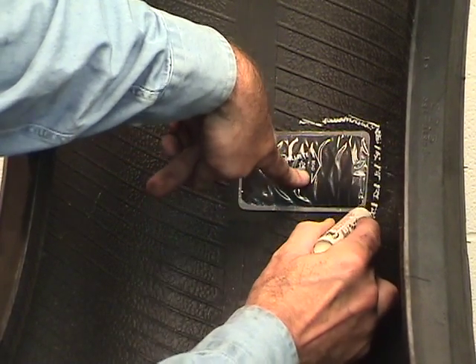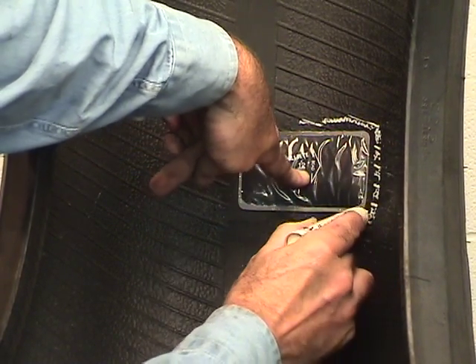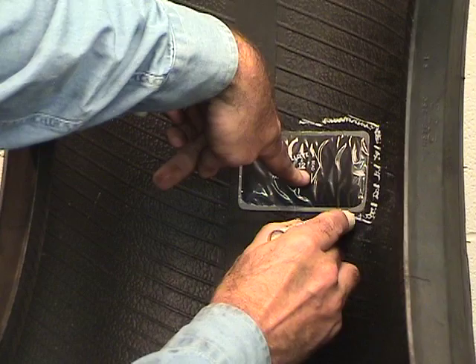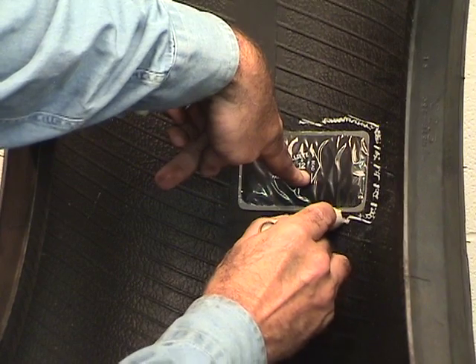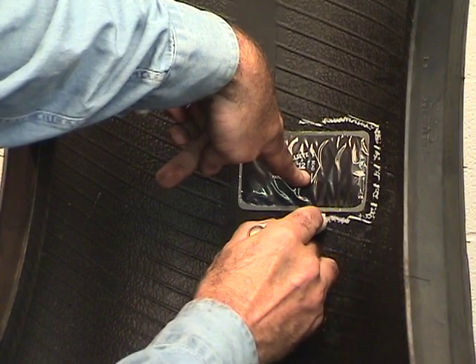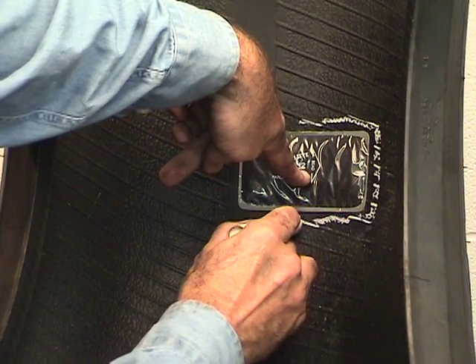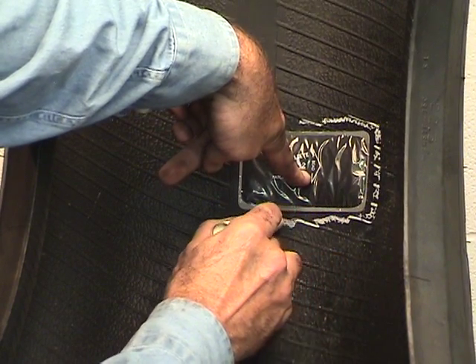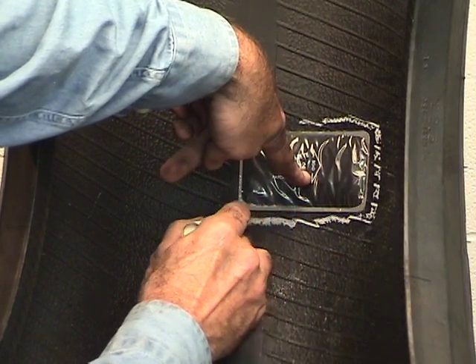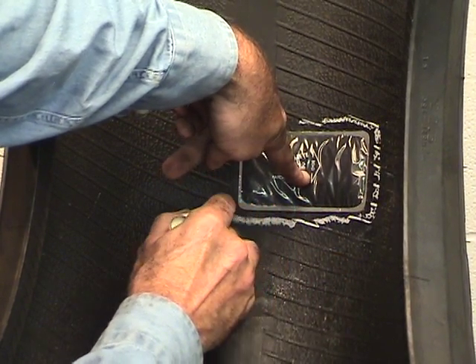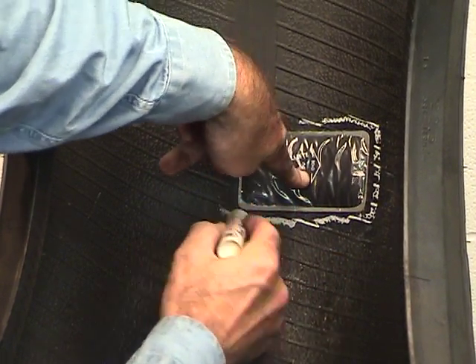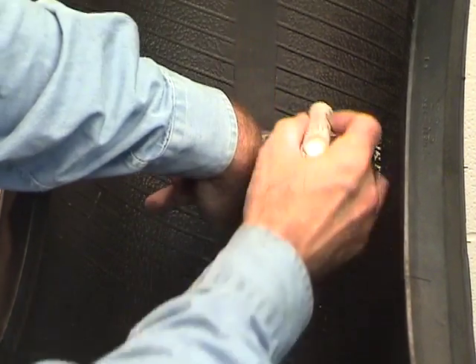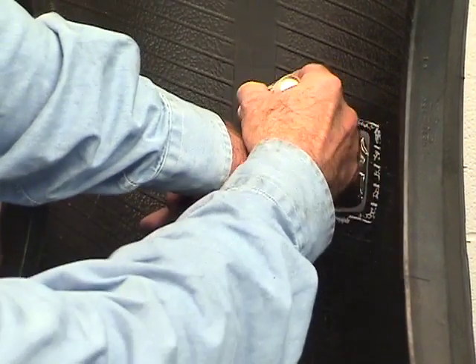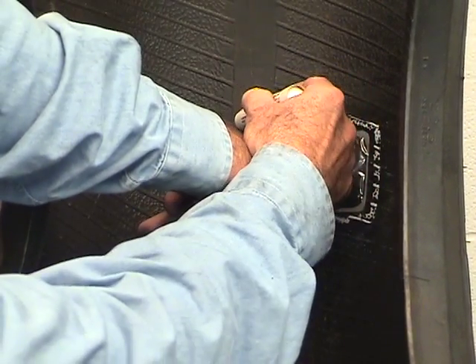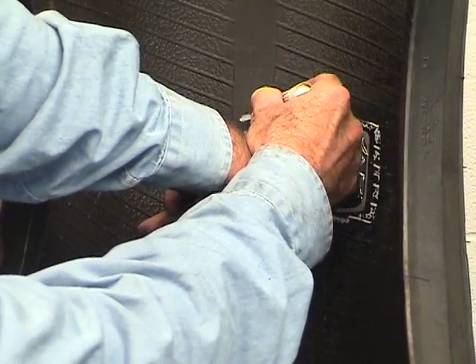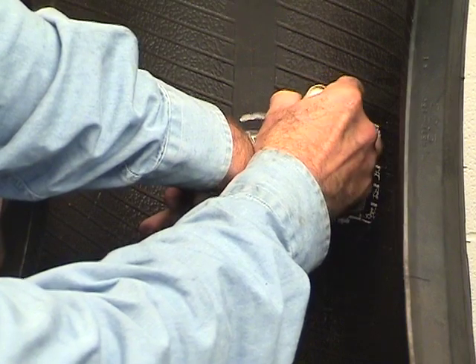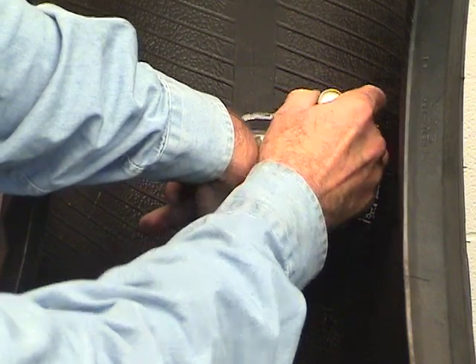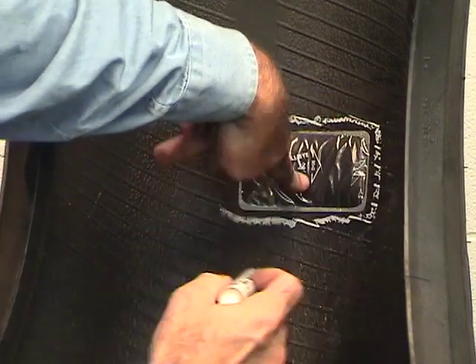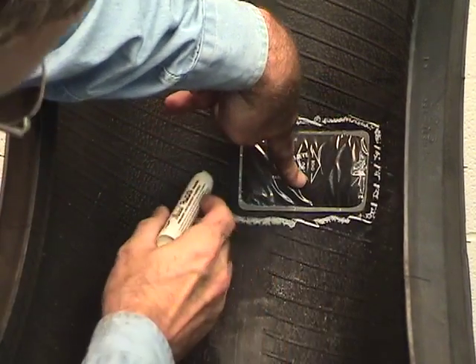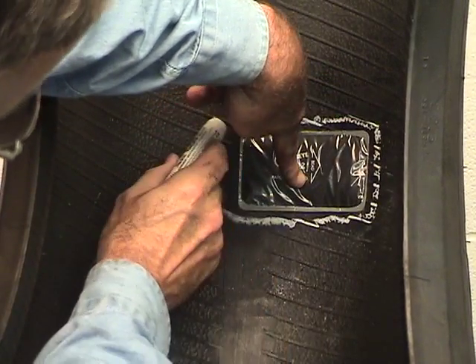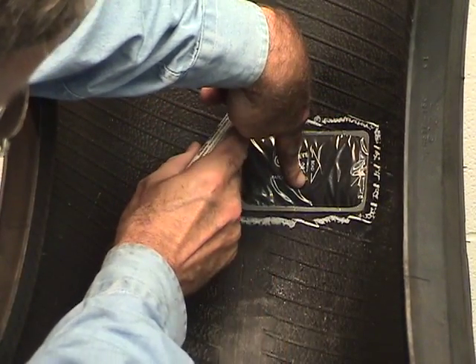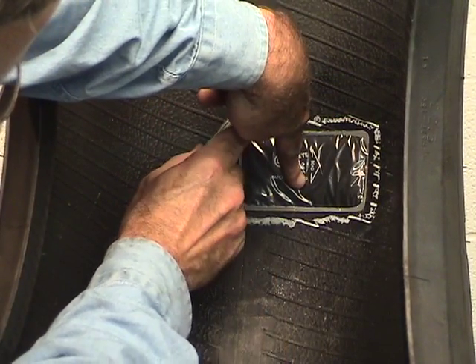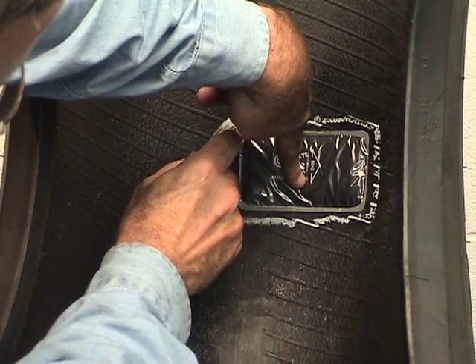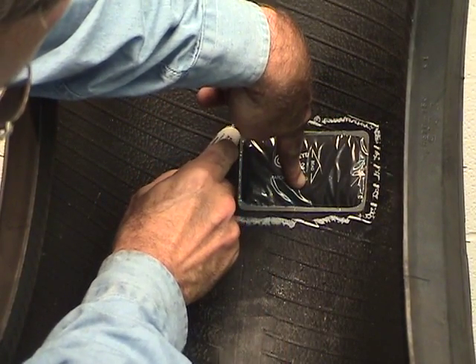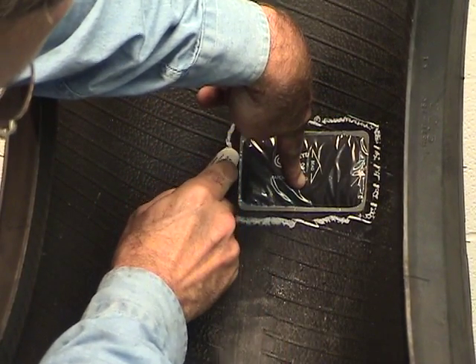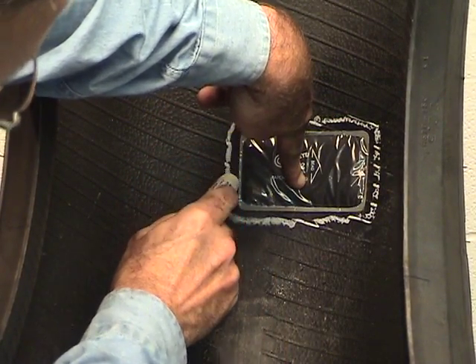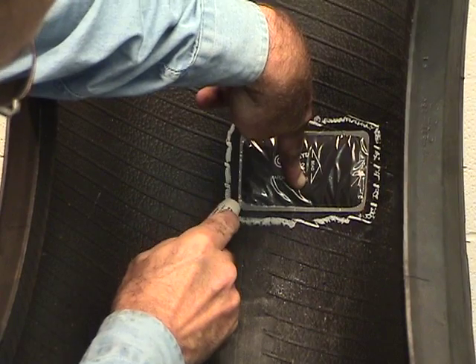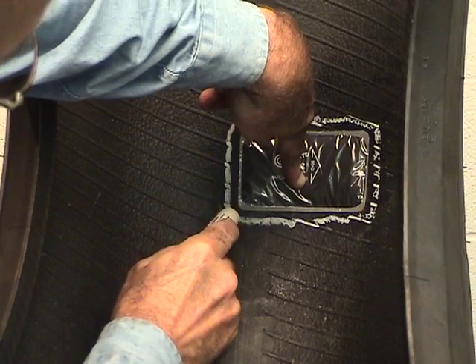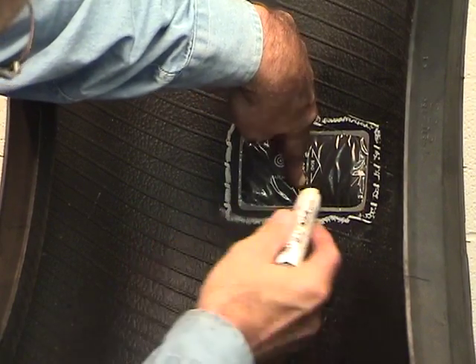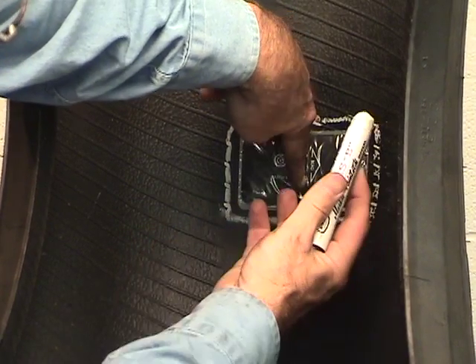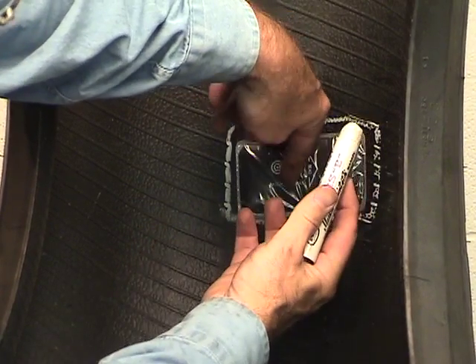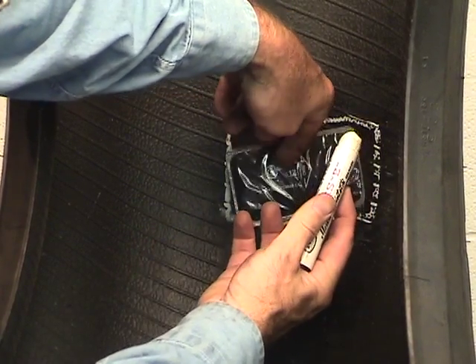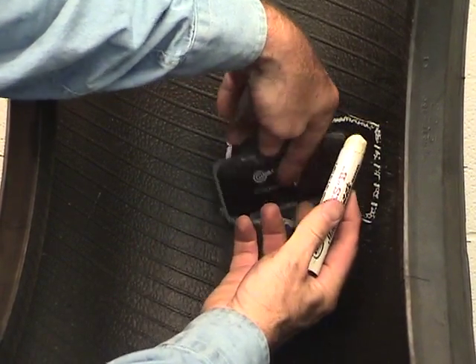Making sure that the bead arrows of the repair unit are pointing to the beads, center the repair unit over the injury. Use a tire crayon and outline an area 1½ inch larger than the repair unit.